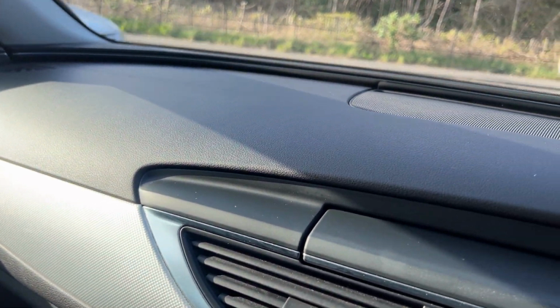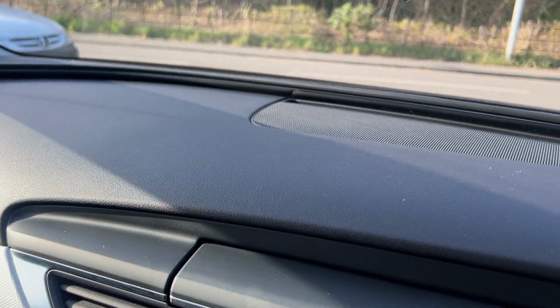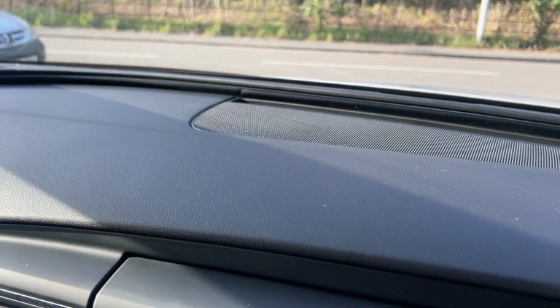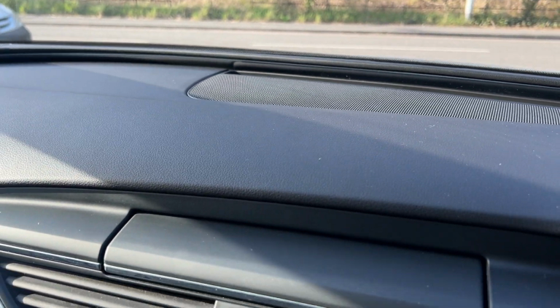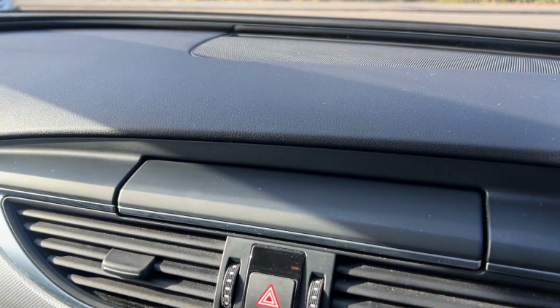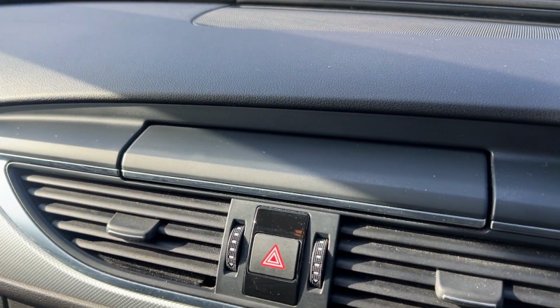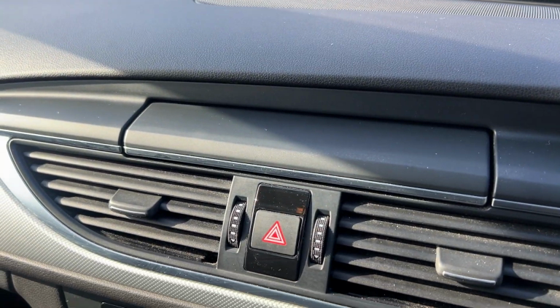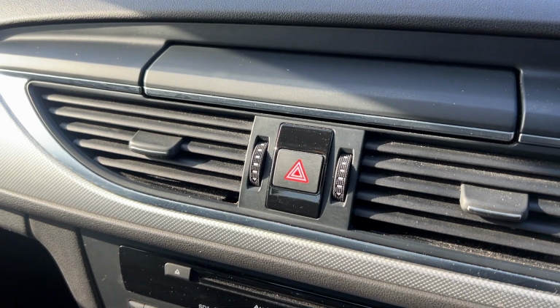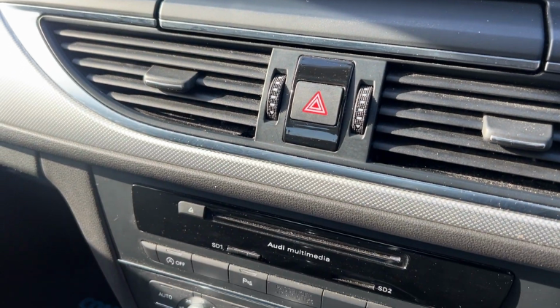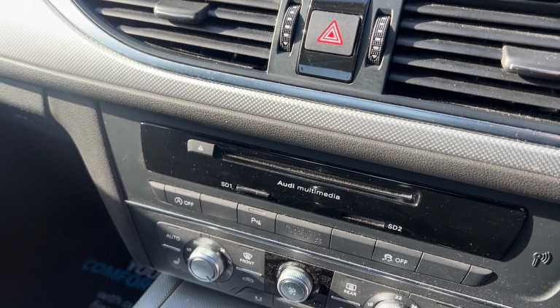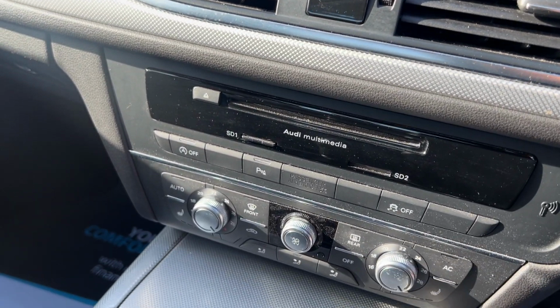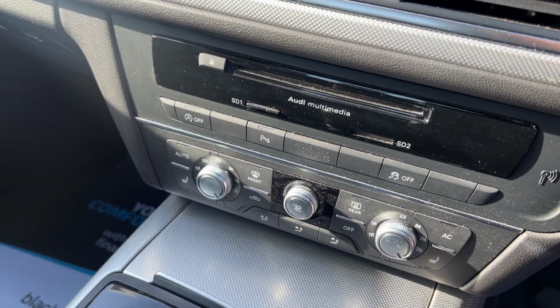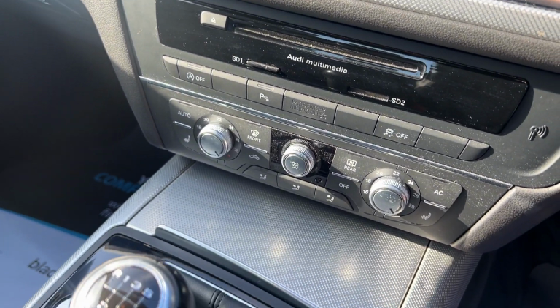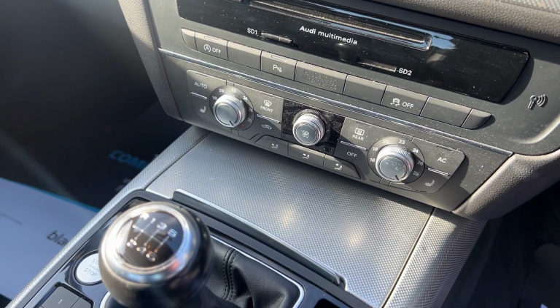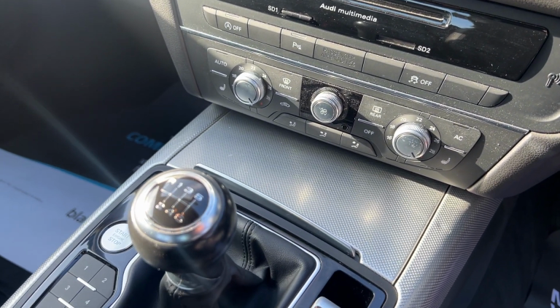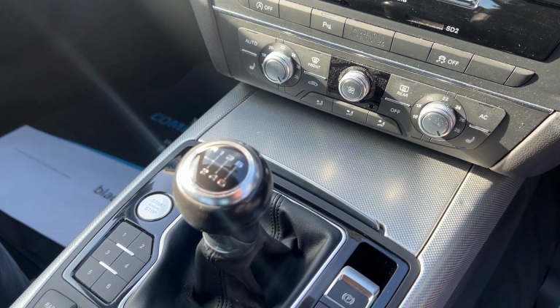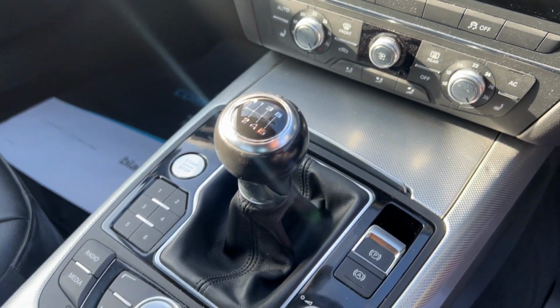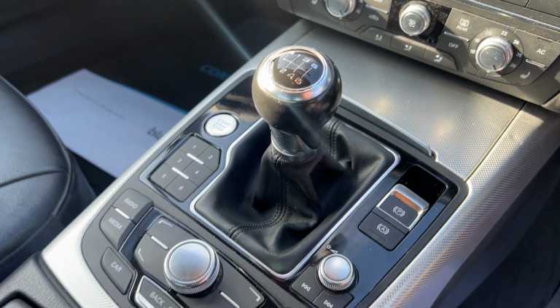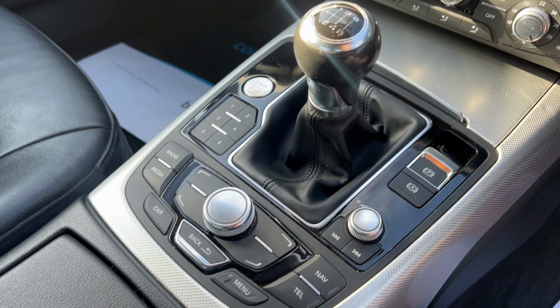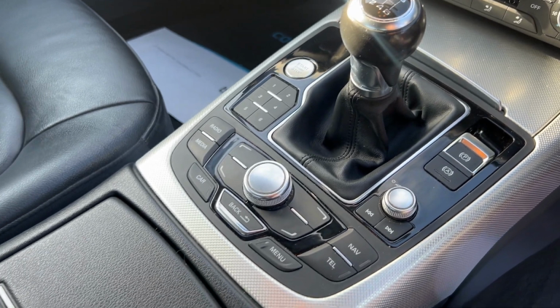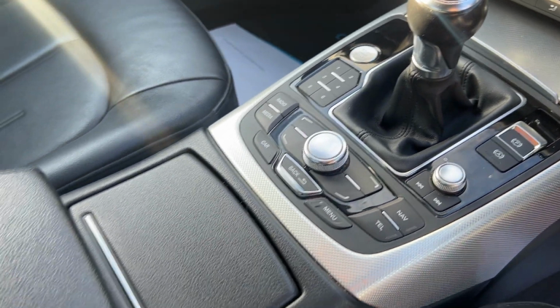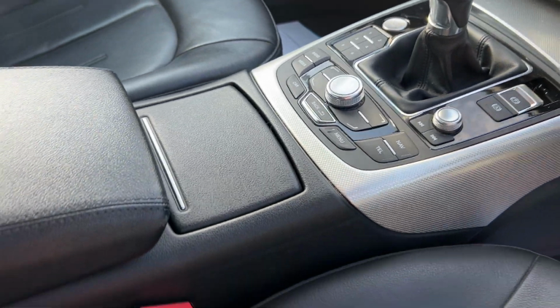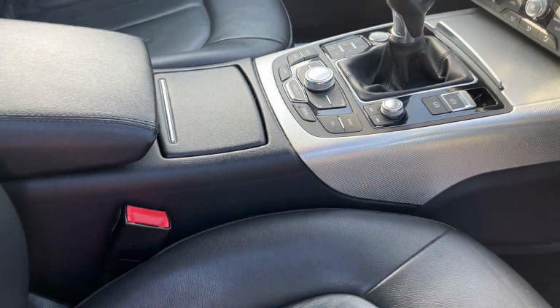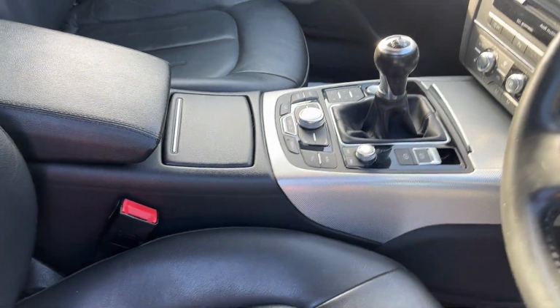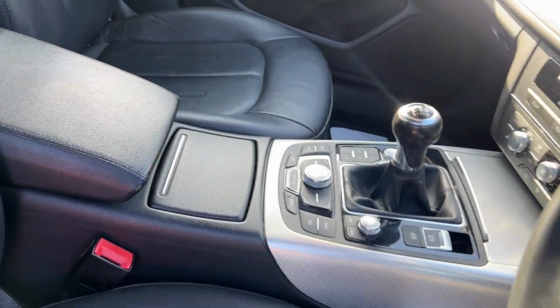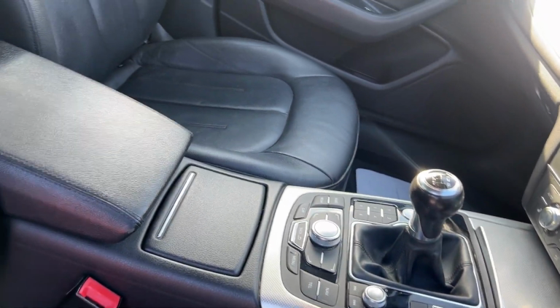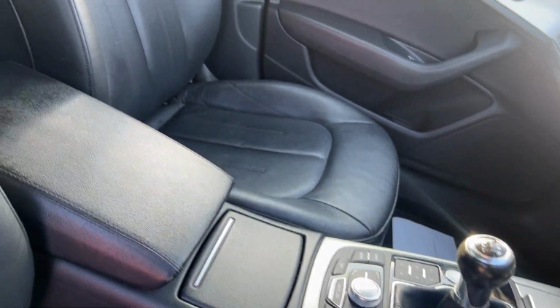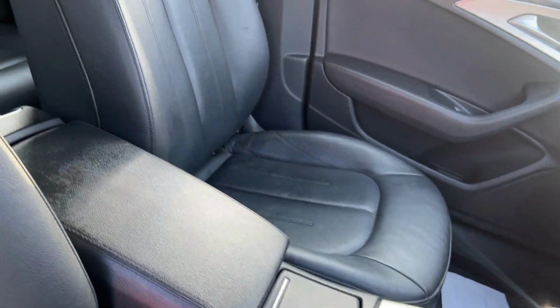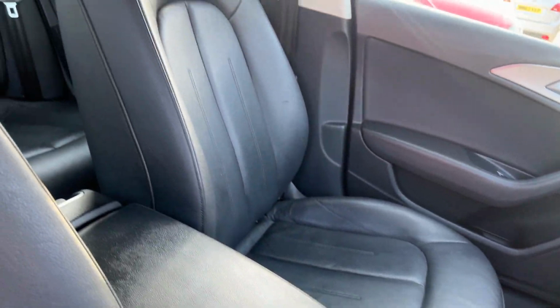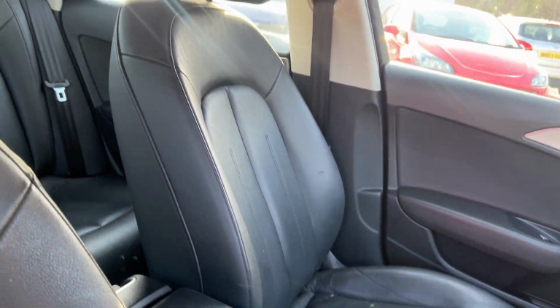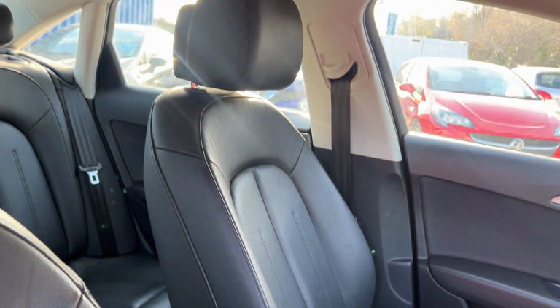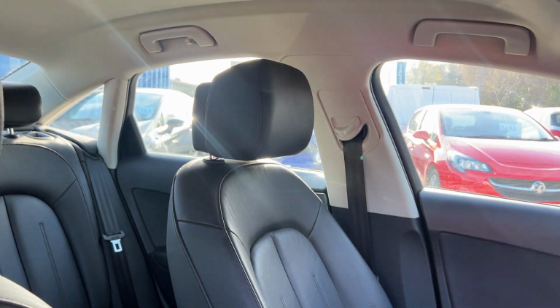The navigation and media screen pops up here, along with the radio and CD. You also have heated seats, air conditioning, and a 6 speed gearbox. The seats are in grey, in full leather.